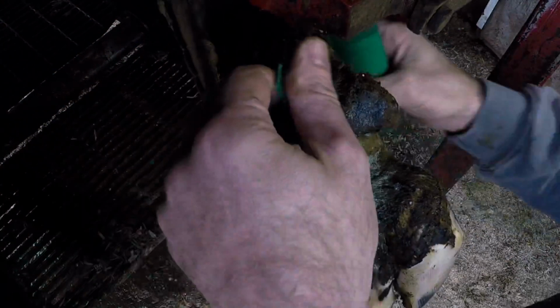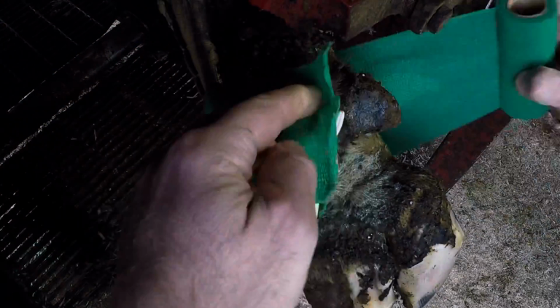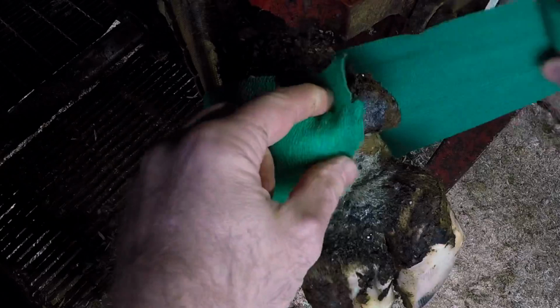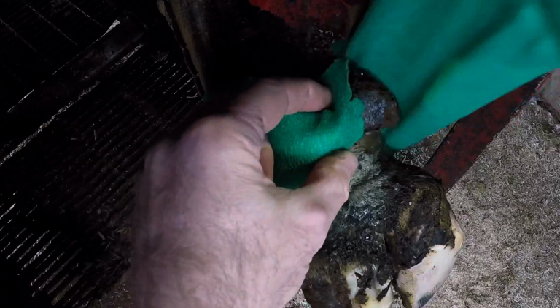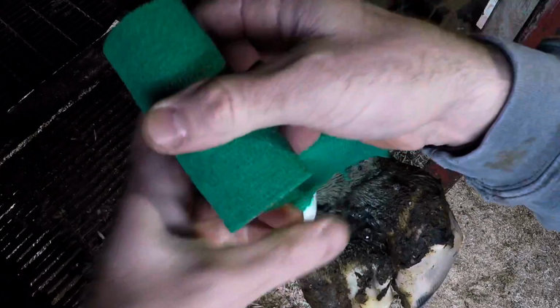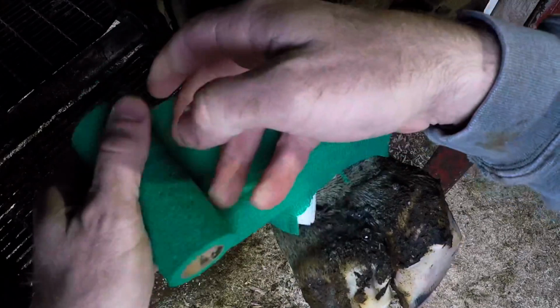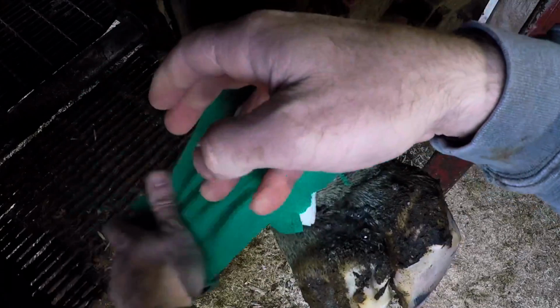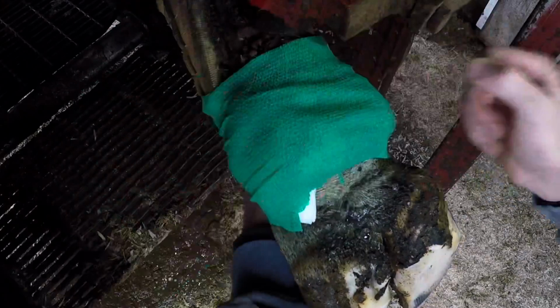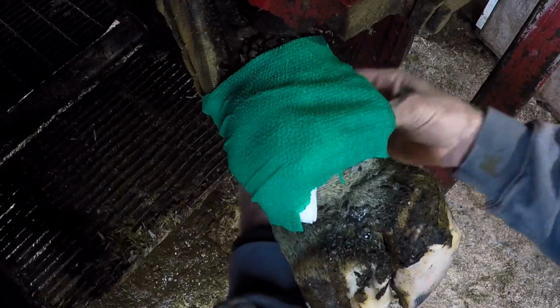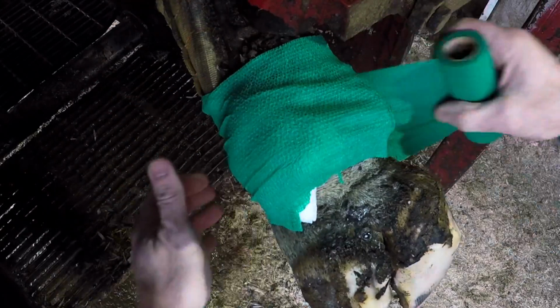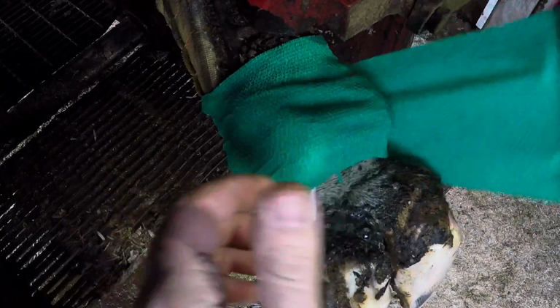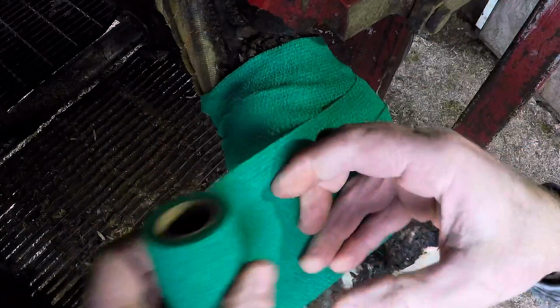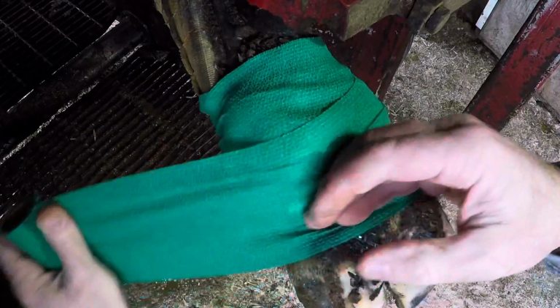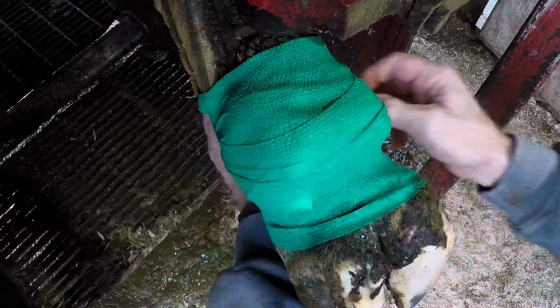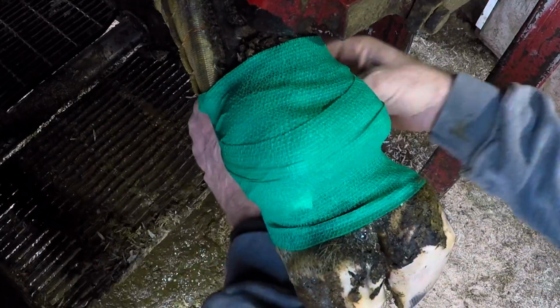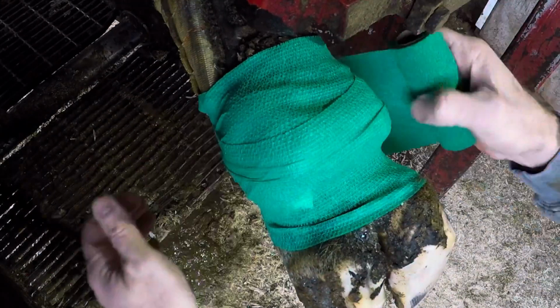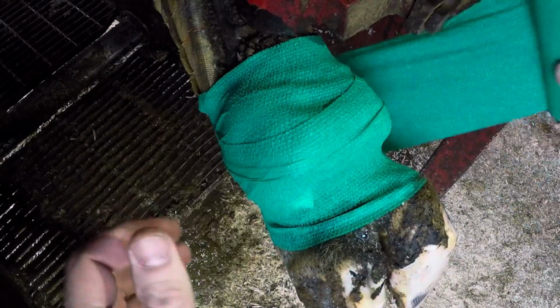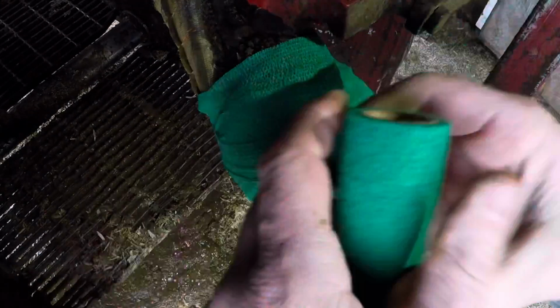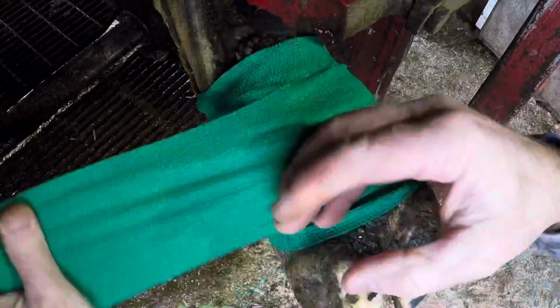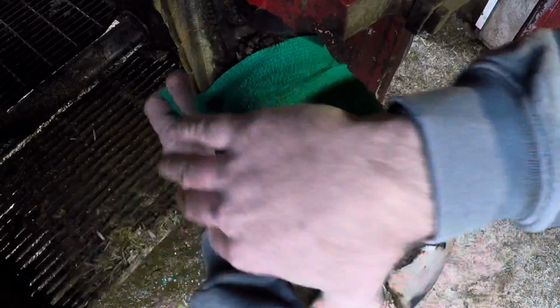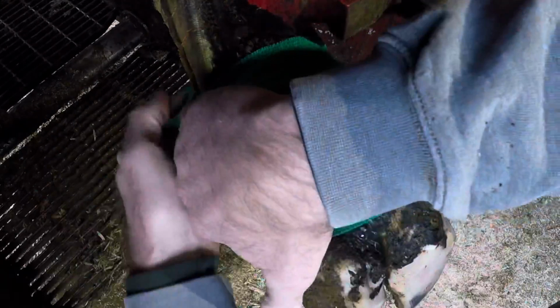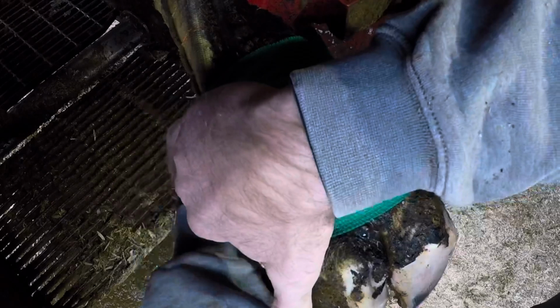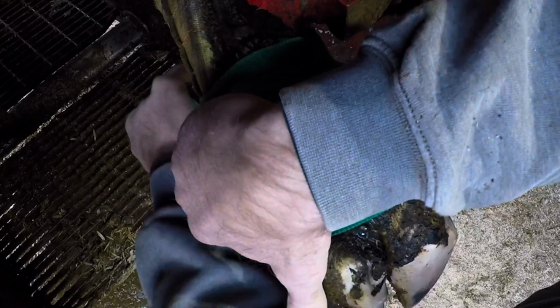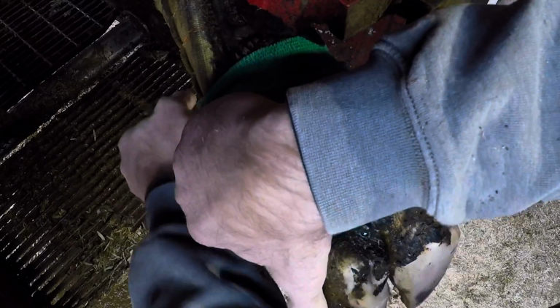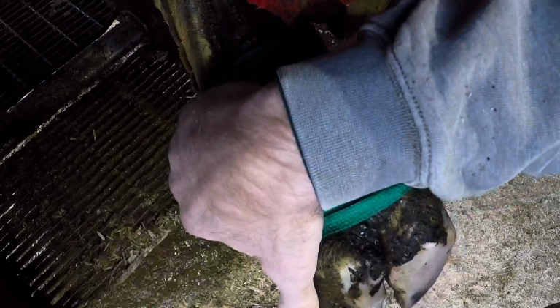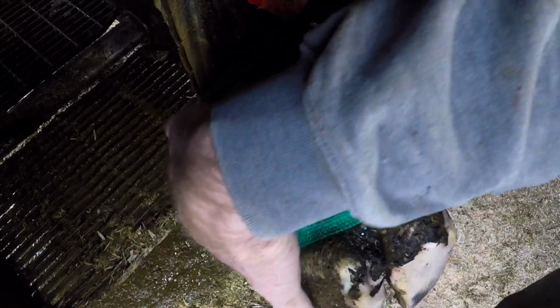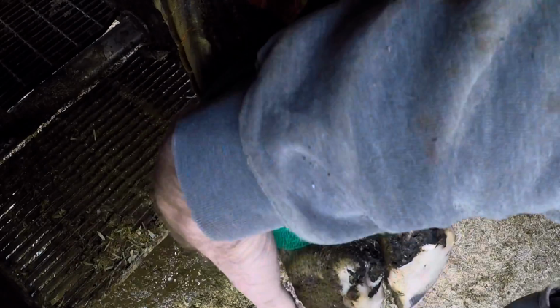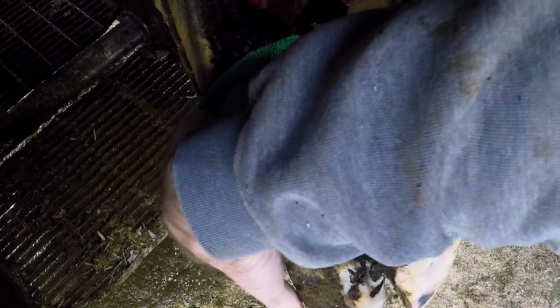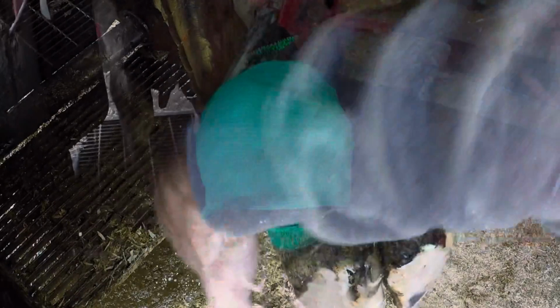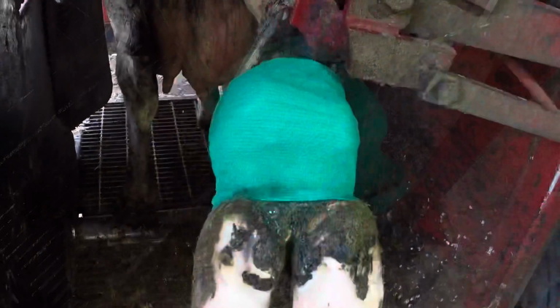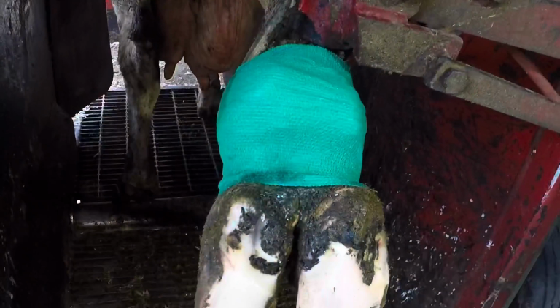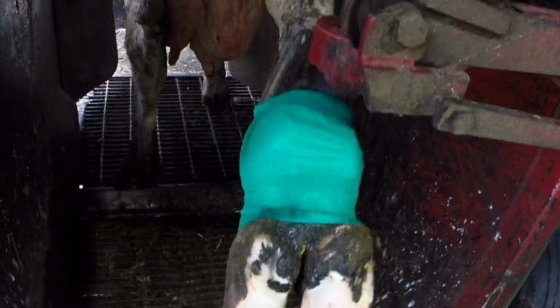A nice loose wrap is all it takes to keep this treatment in place, and this girl should be good as new. That's gonna do it for today, guys. Thanks for watching and we will see you all on the next one.